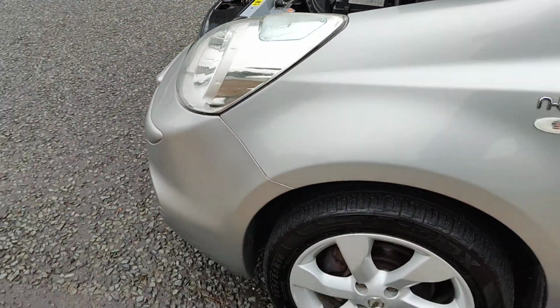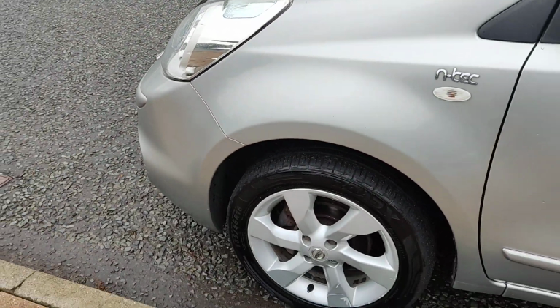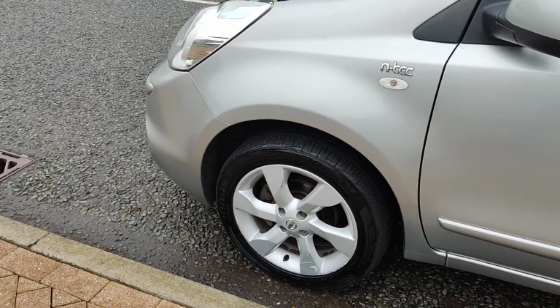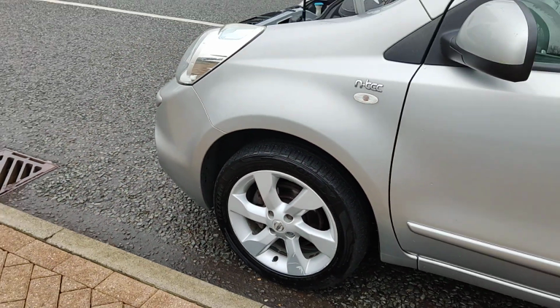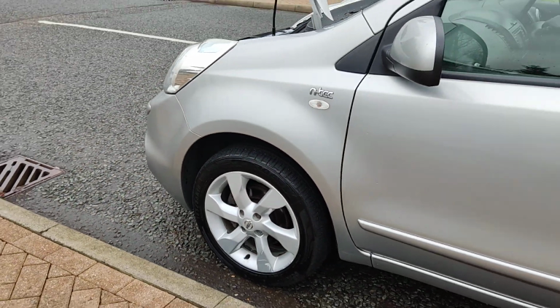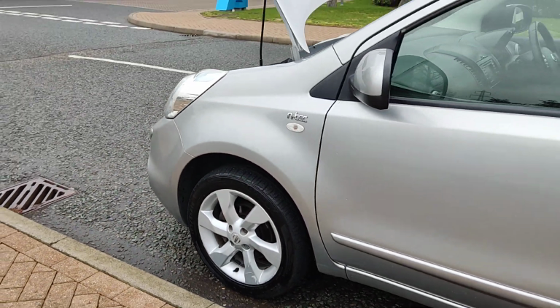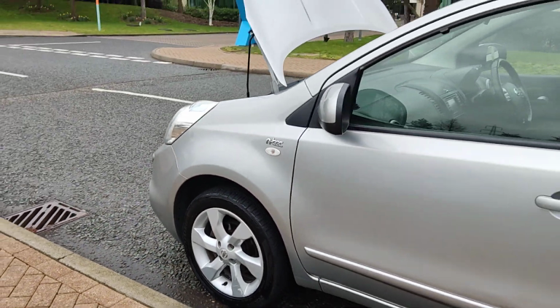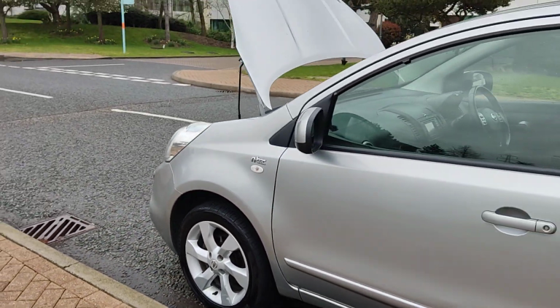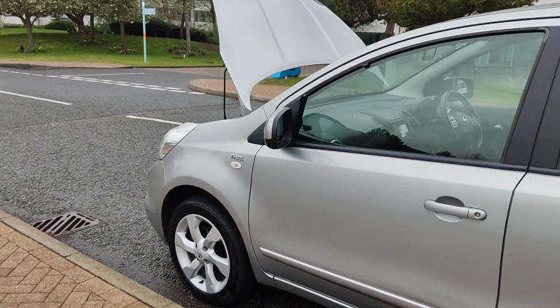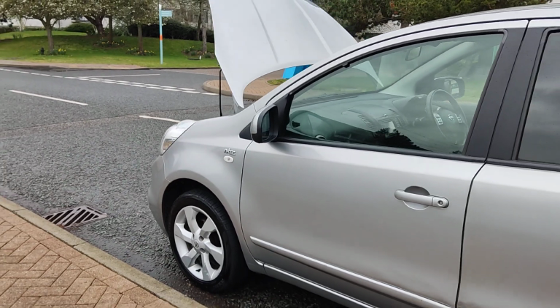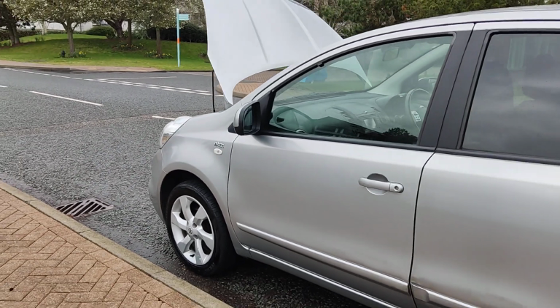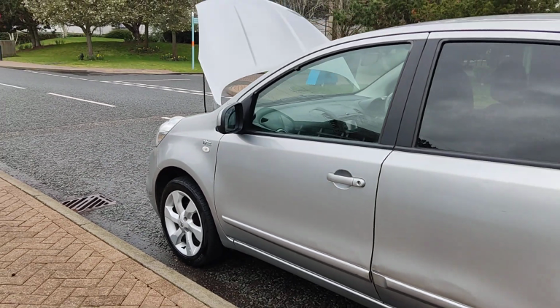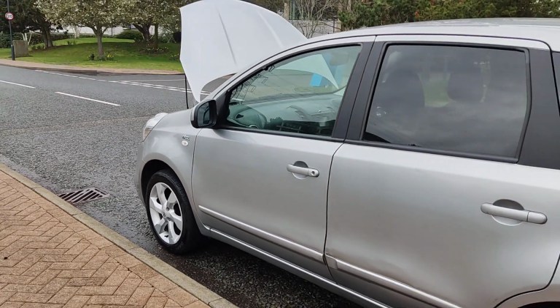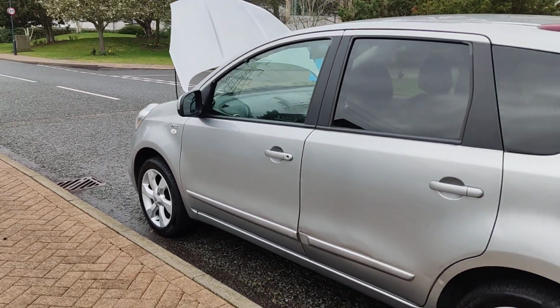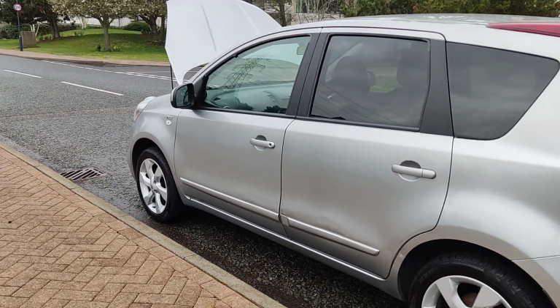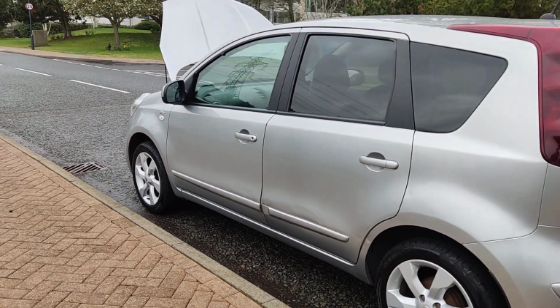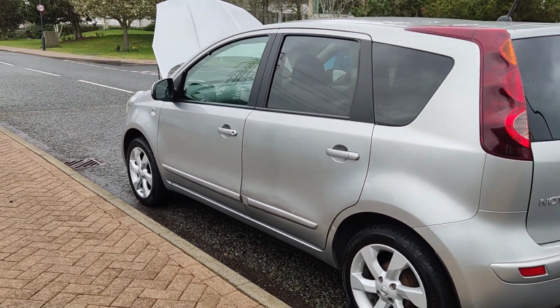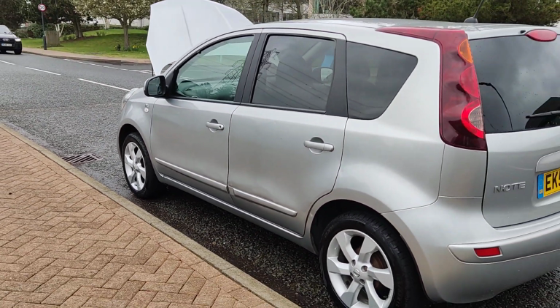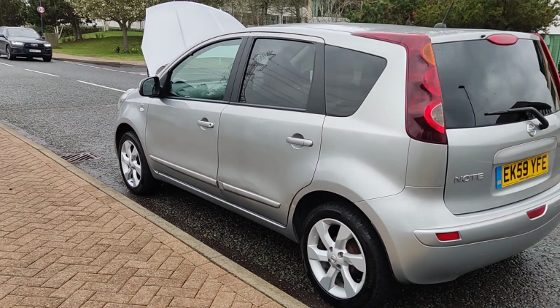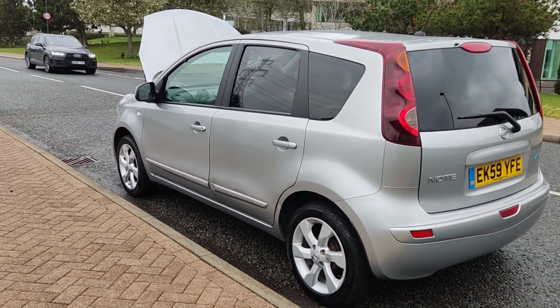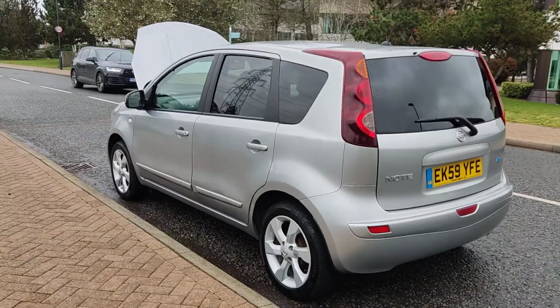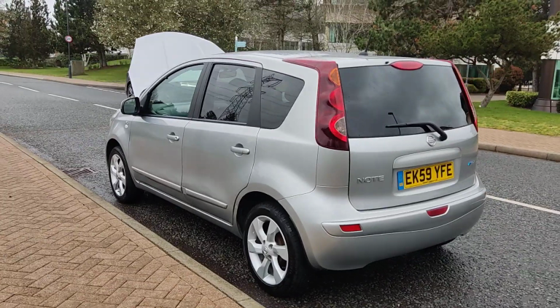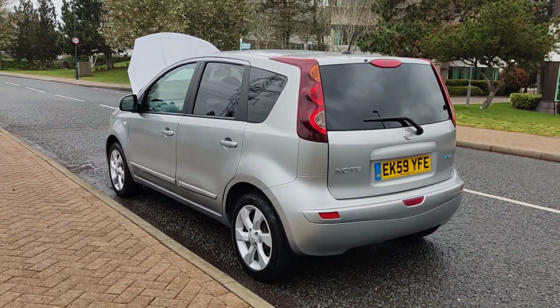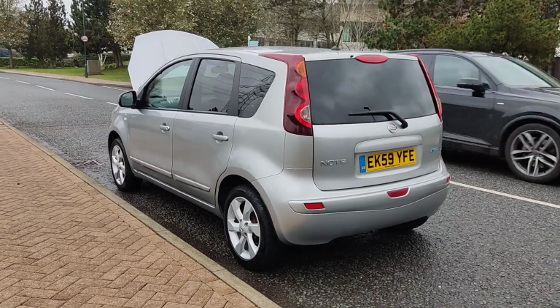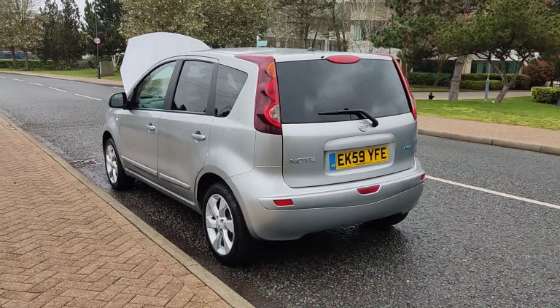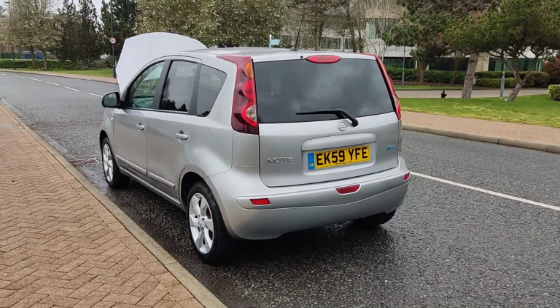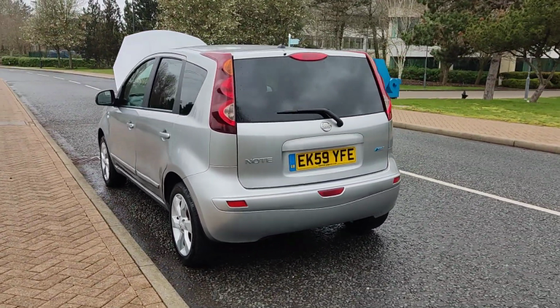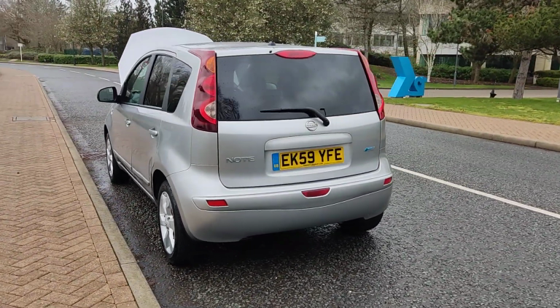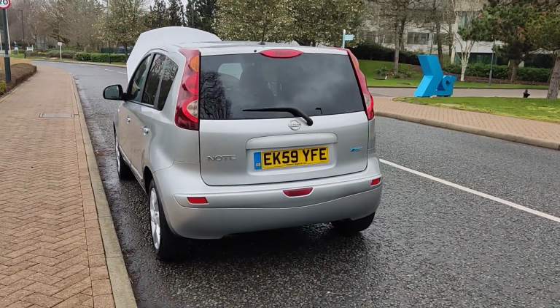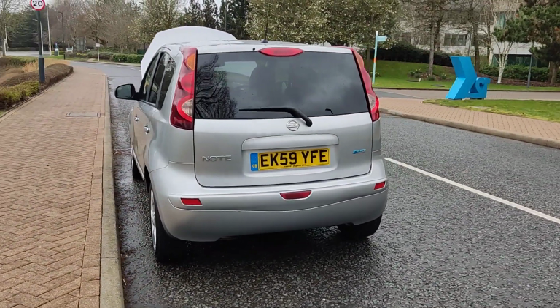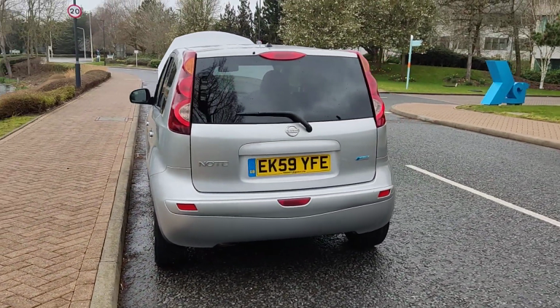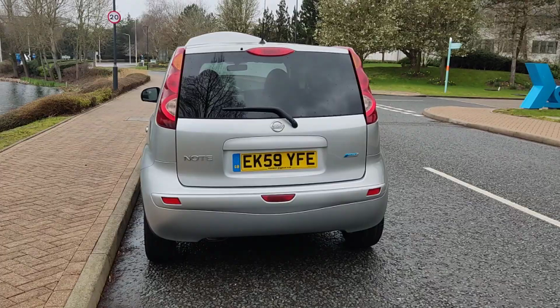Nice and clean 16-inch alloy wheels in excellent tyre condition. Clean bodywork with privacy glass. Plenty of boot space with a spare wheel.